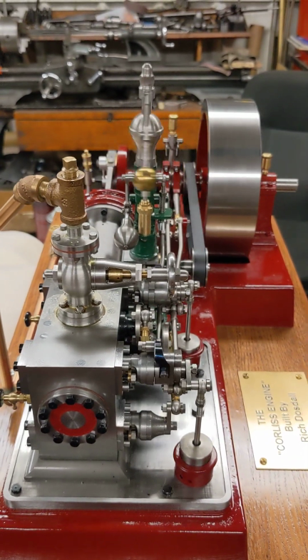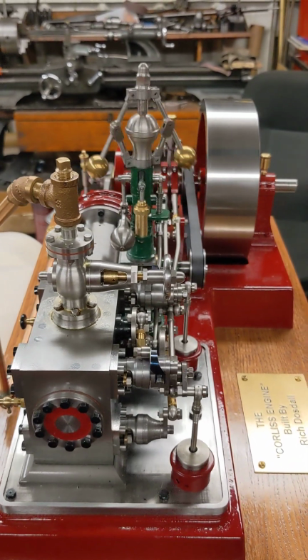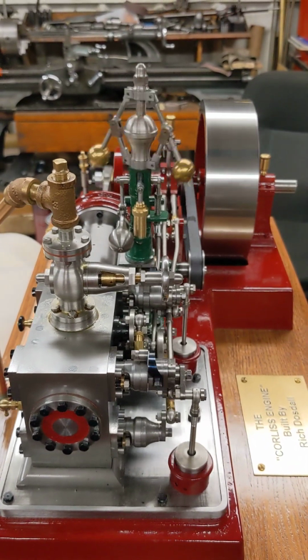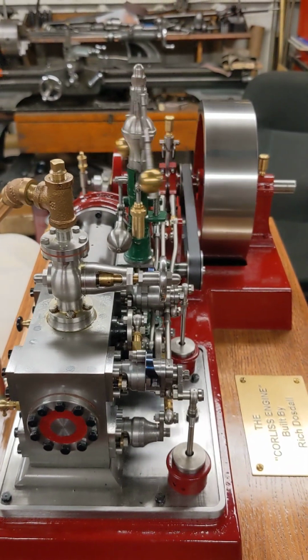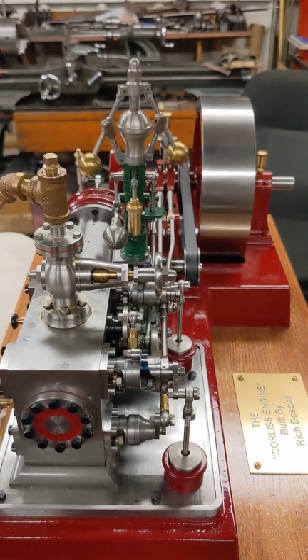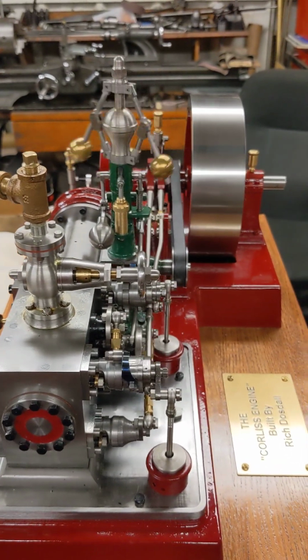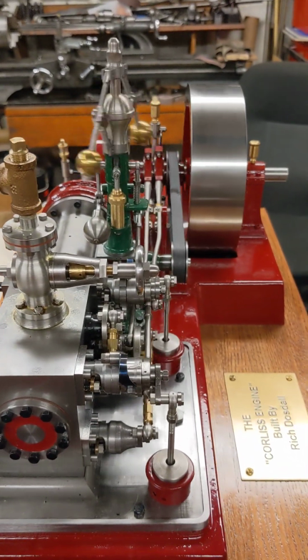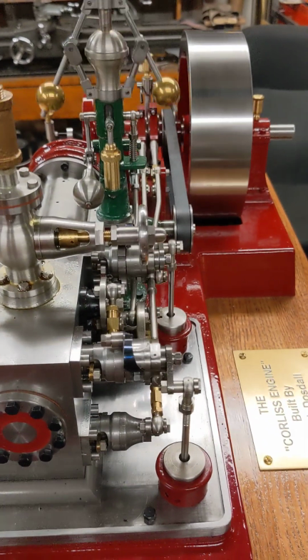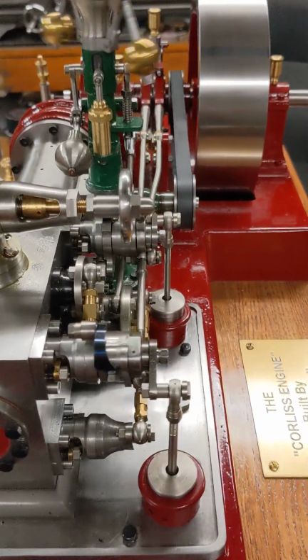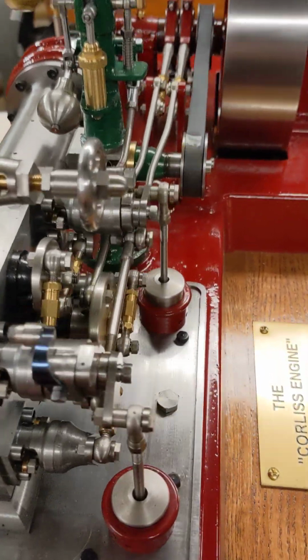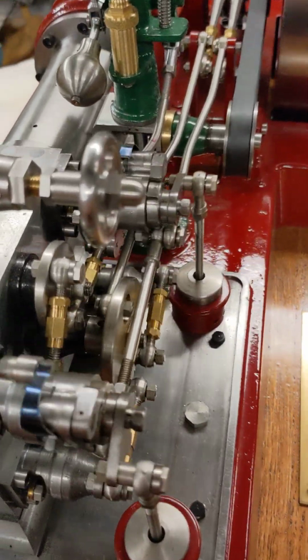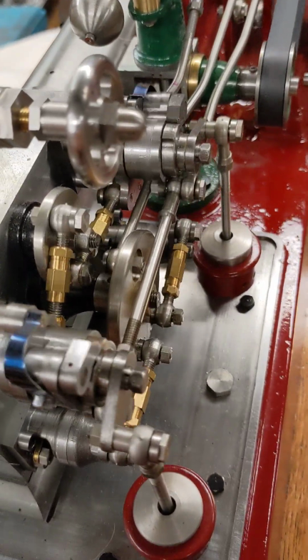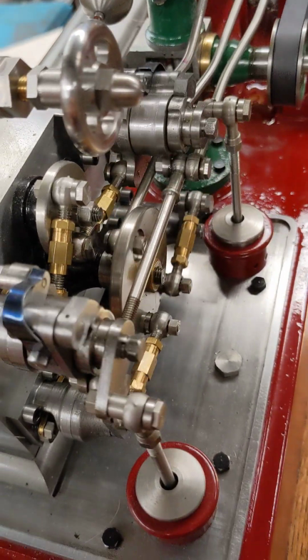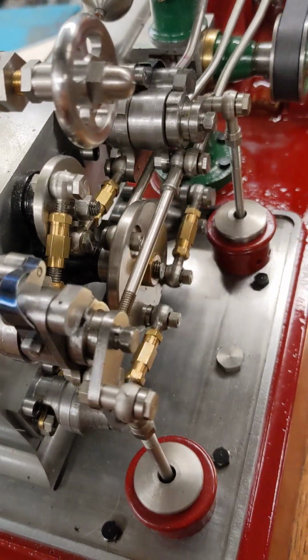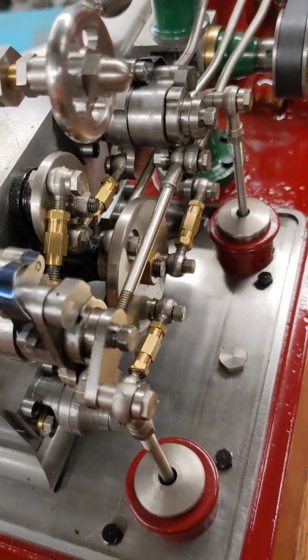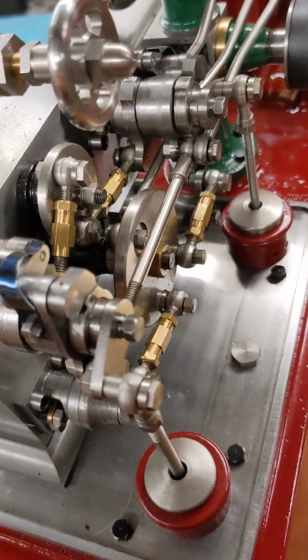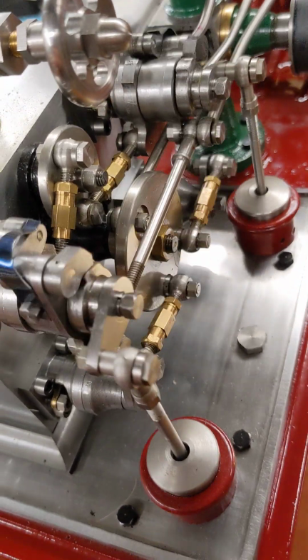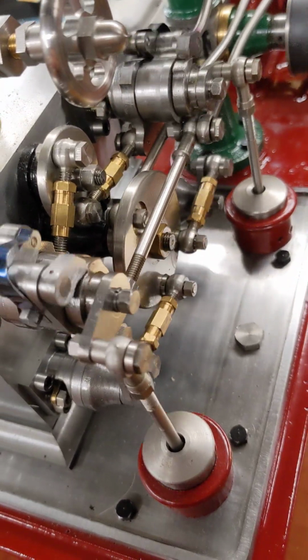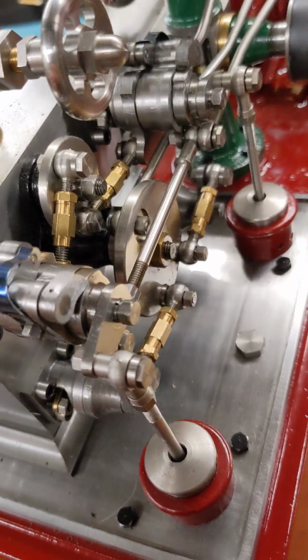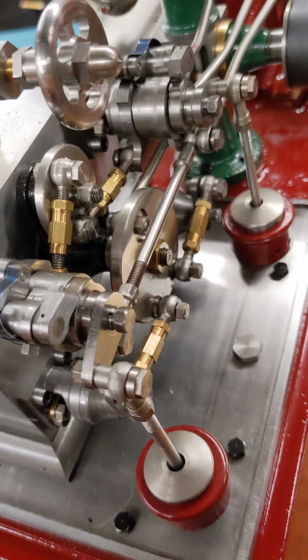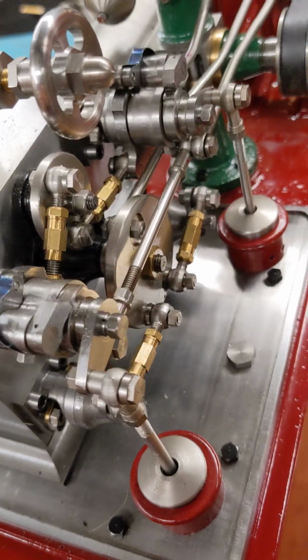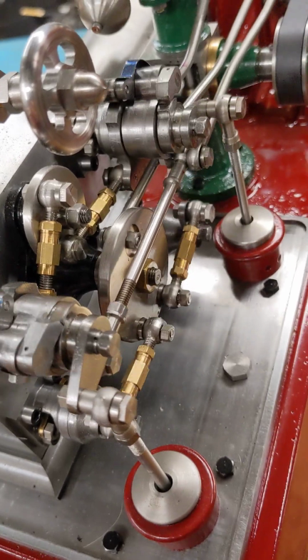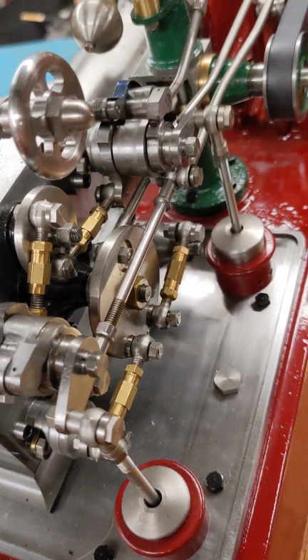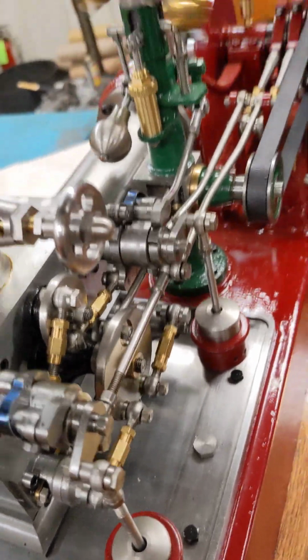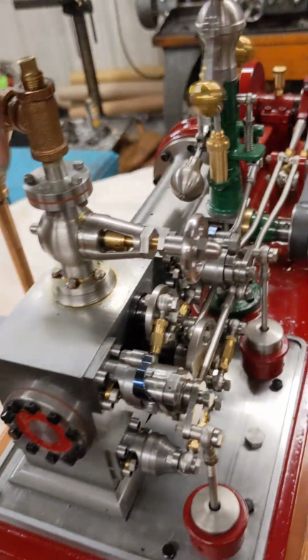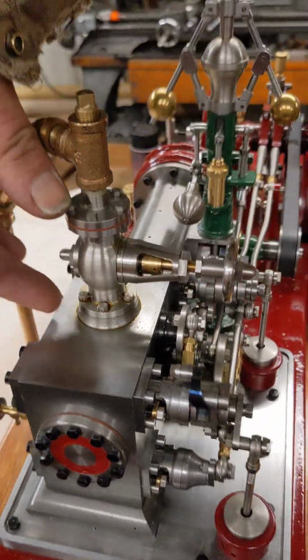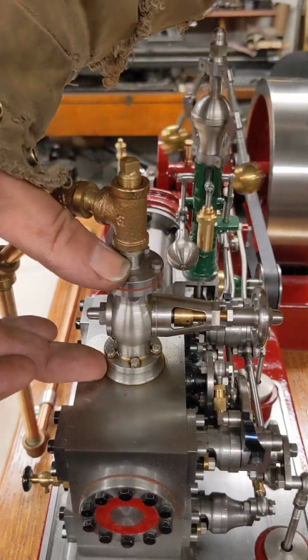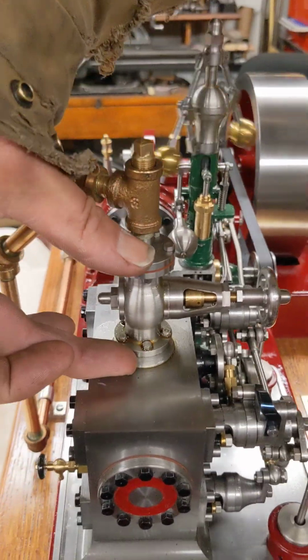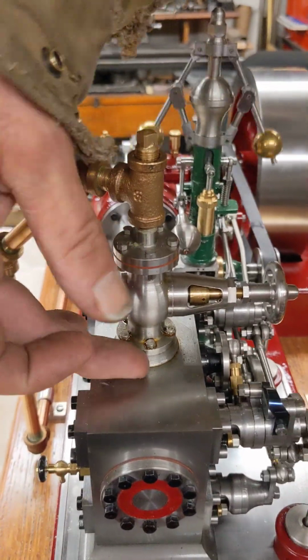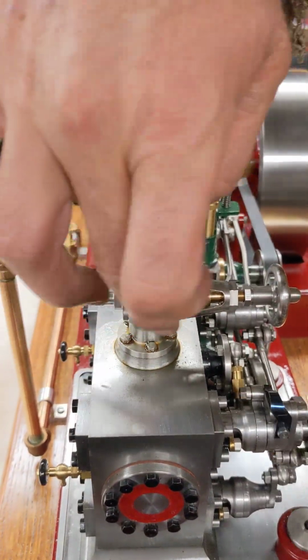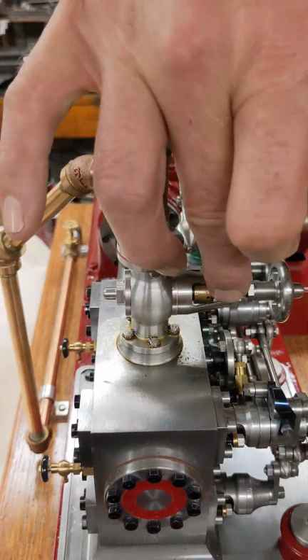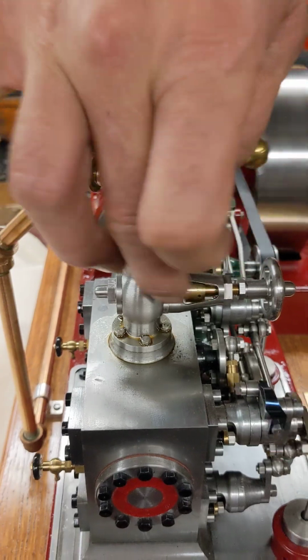Lots and lots of work making all them little links and levers. This valve right here alone, I've got about a month's worth of work in just making that valve.